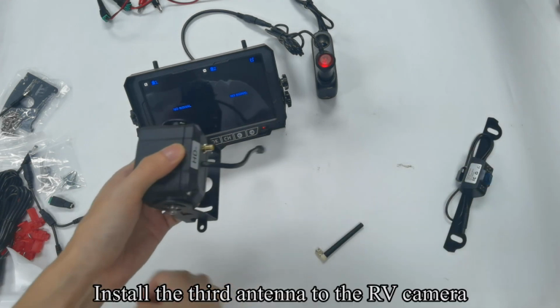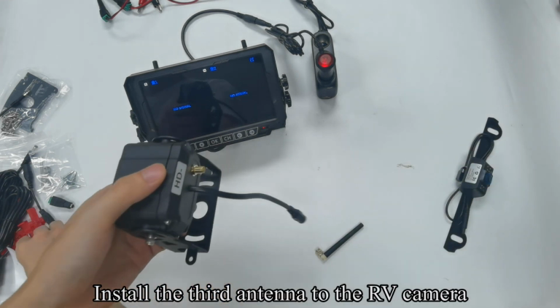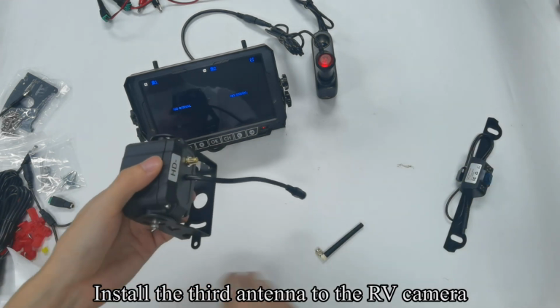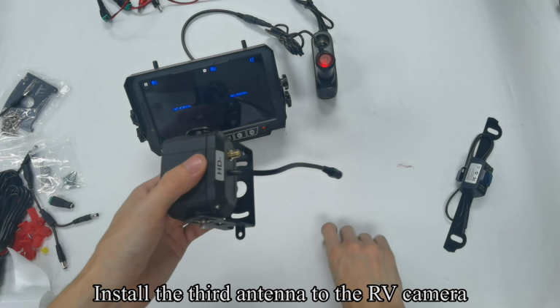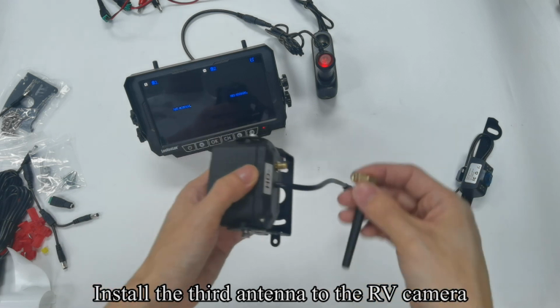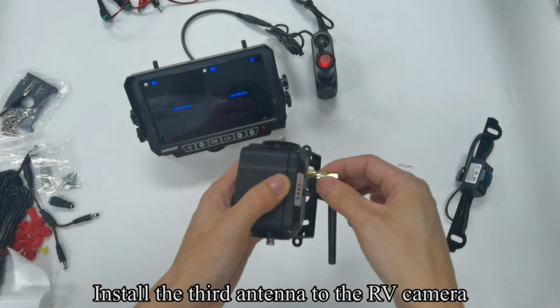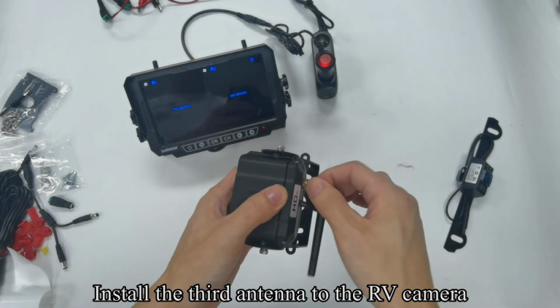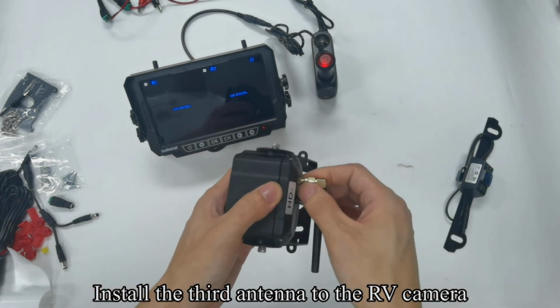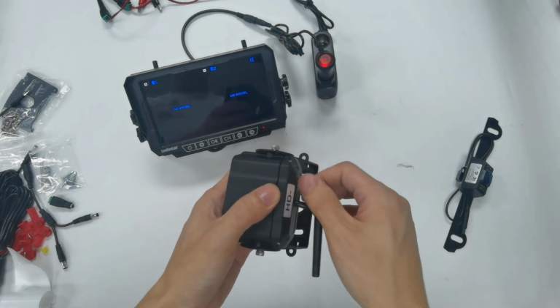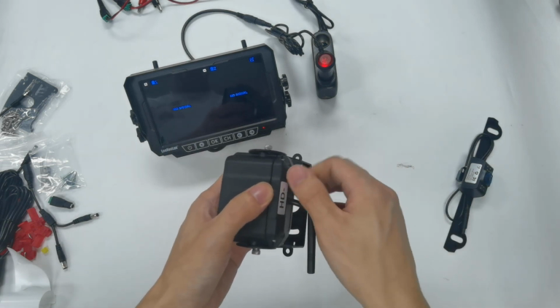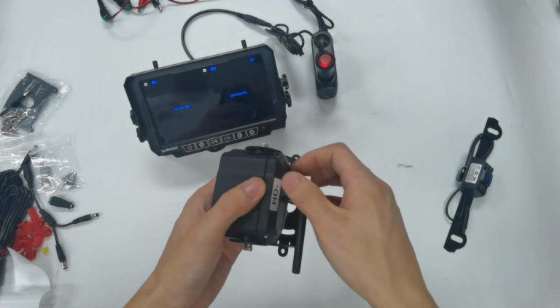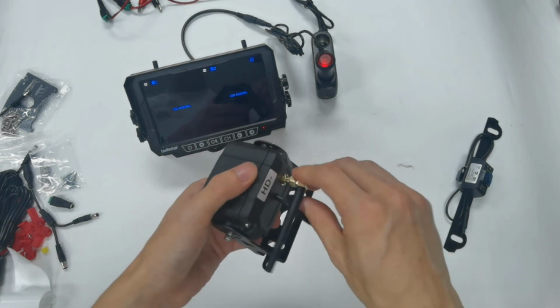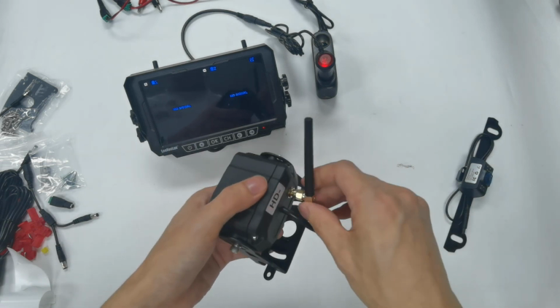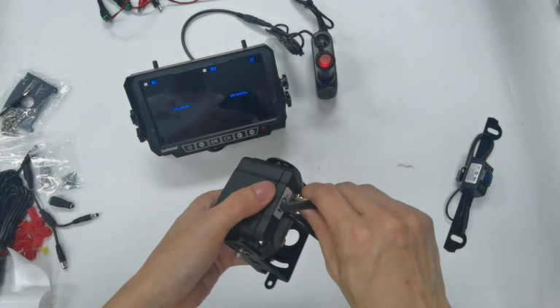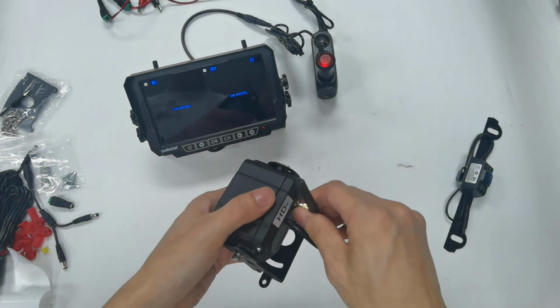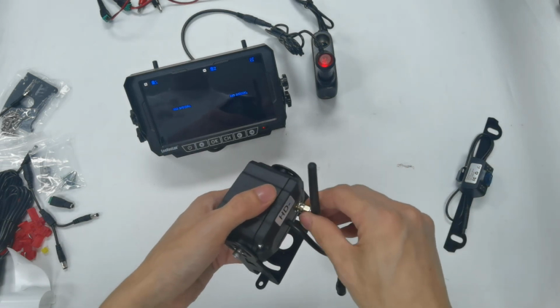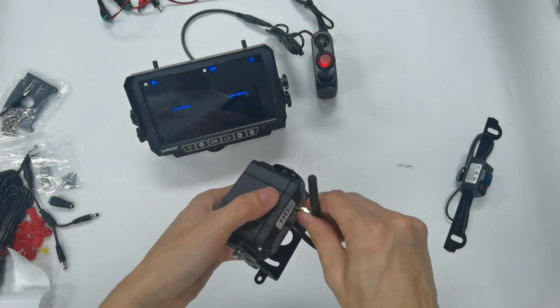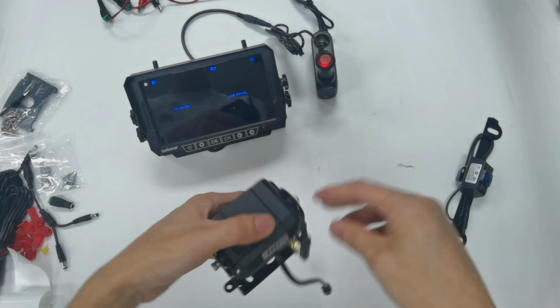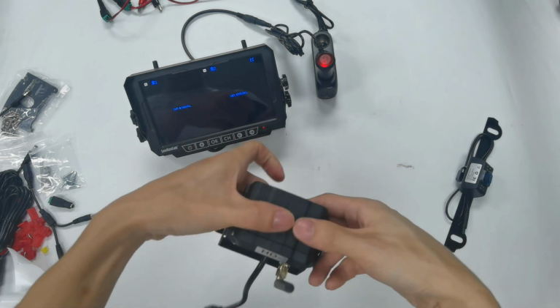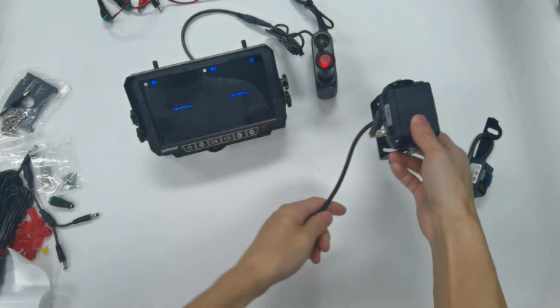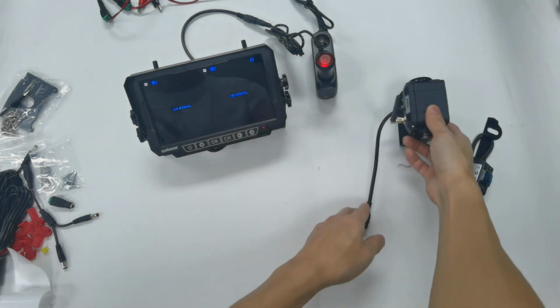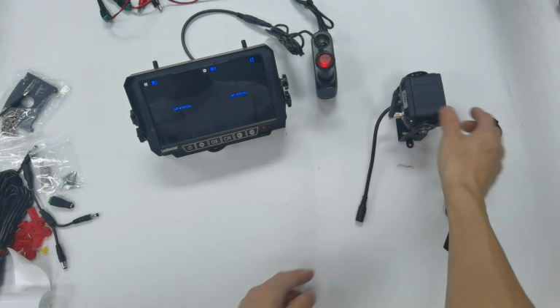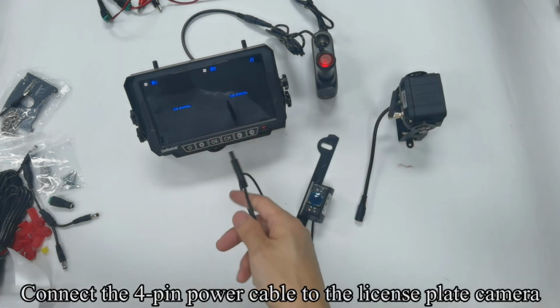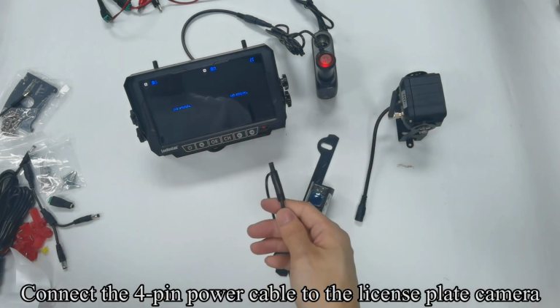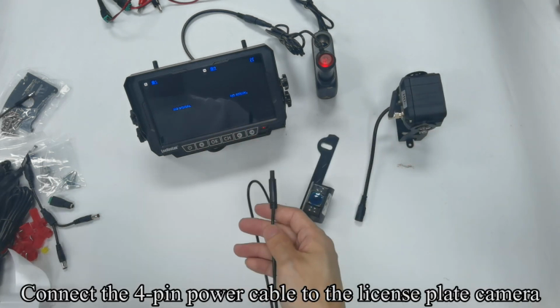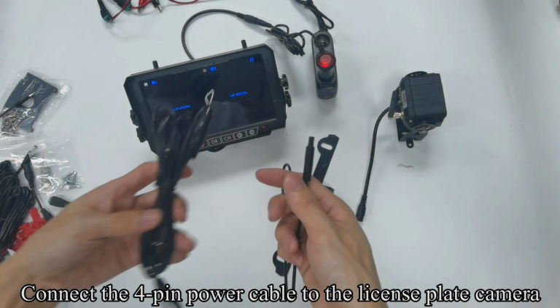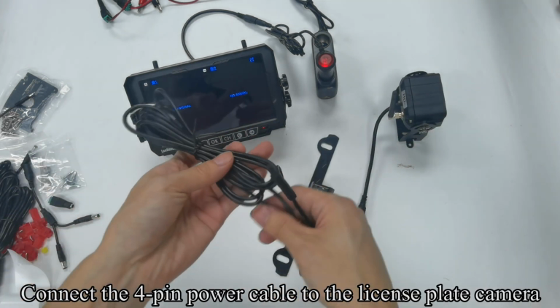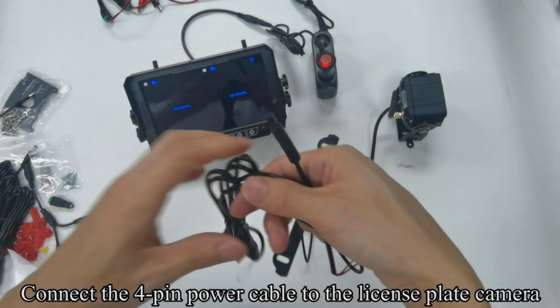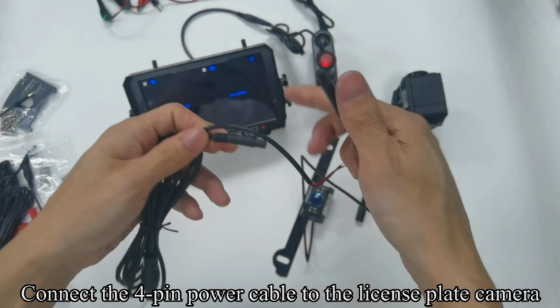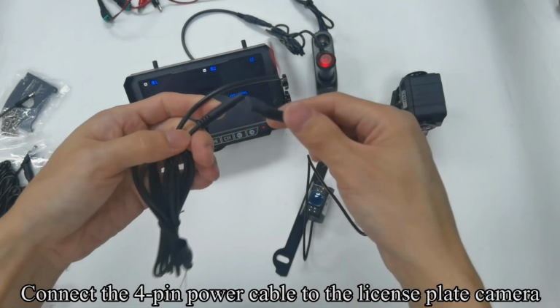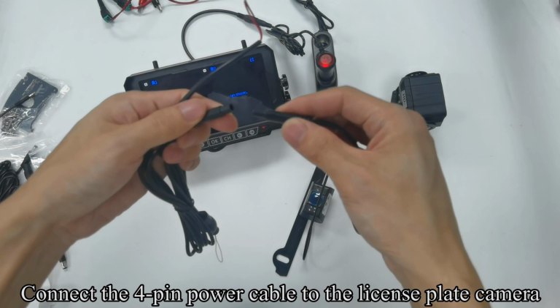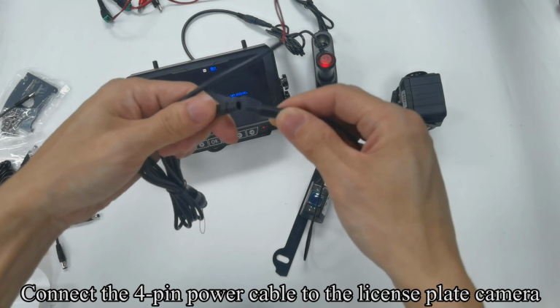Install the third antenna to the RV camera. Connect the 4-pin power cable to the license plate camera.